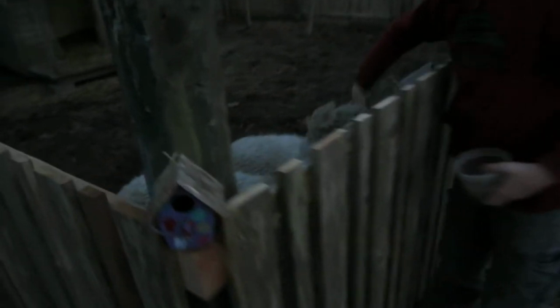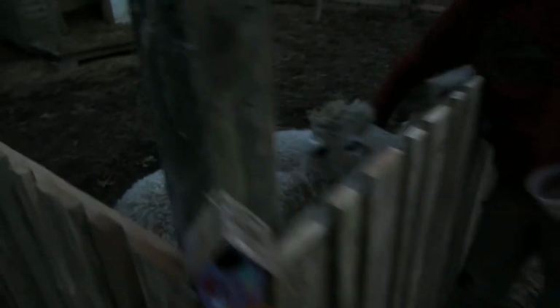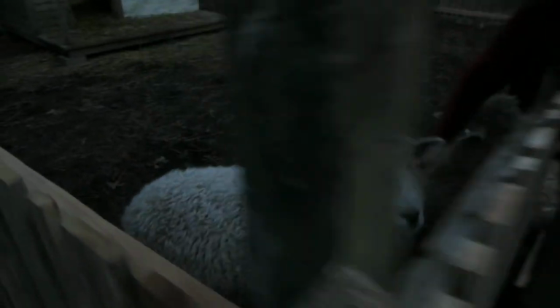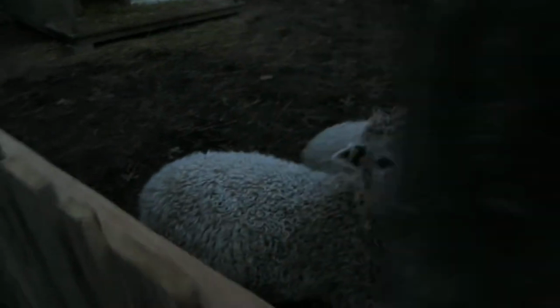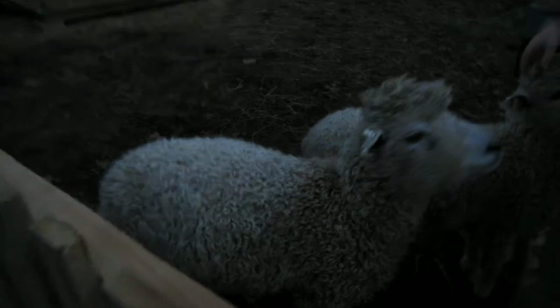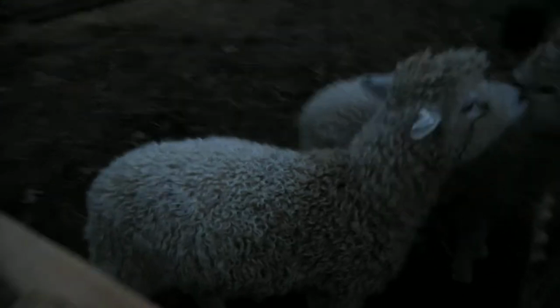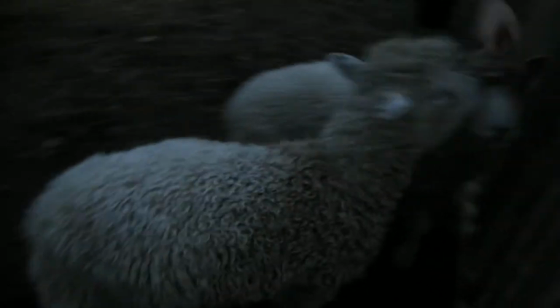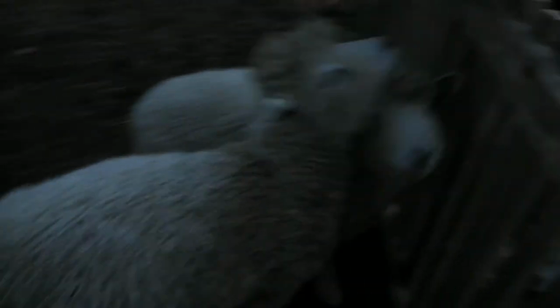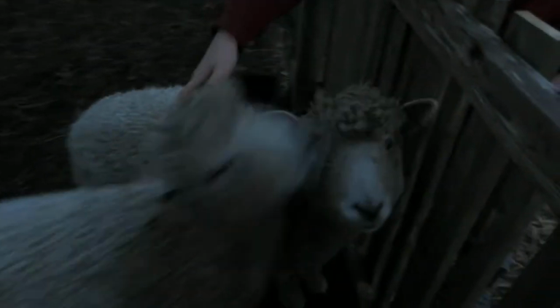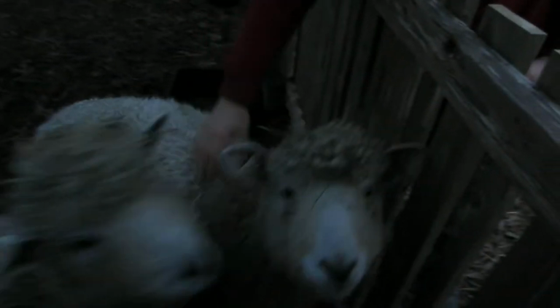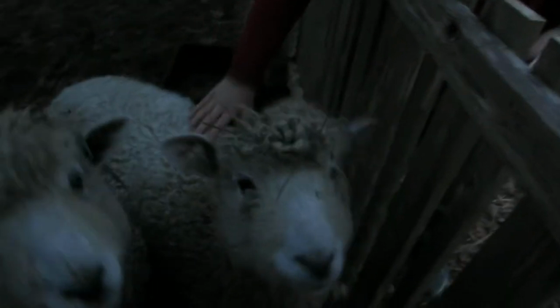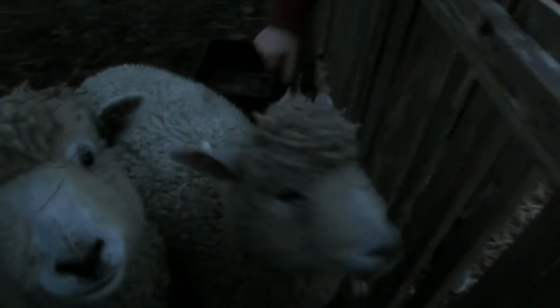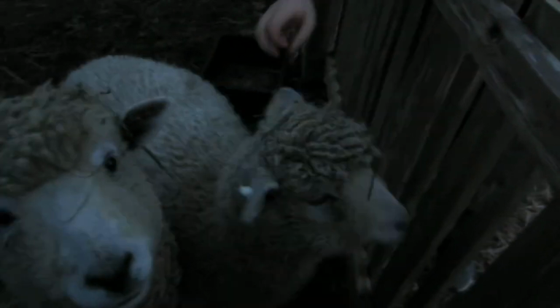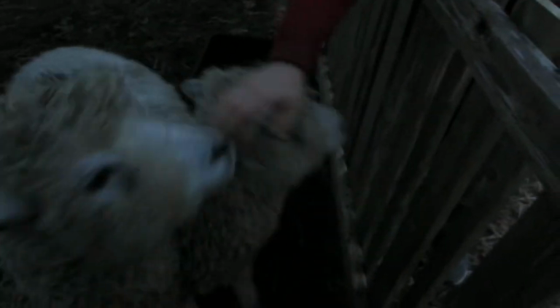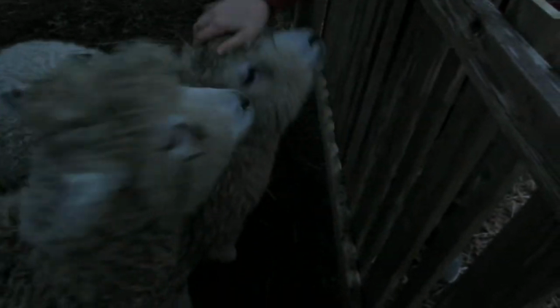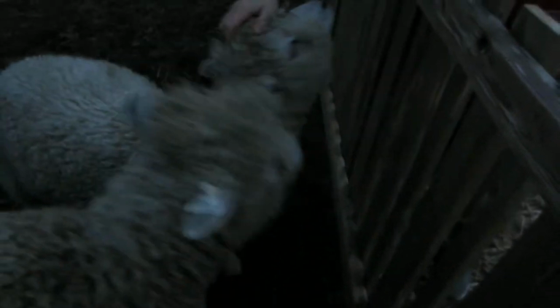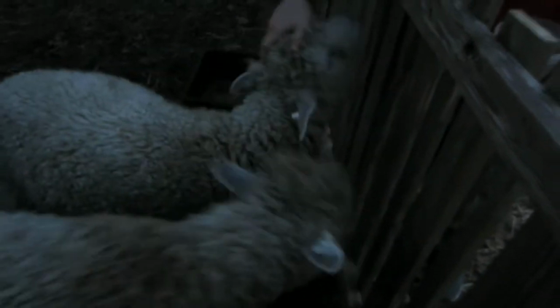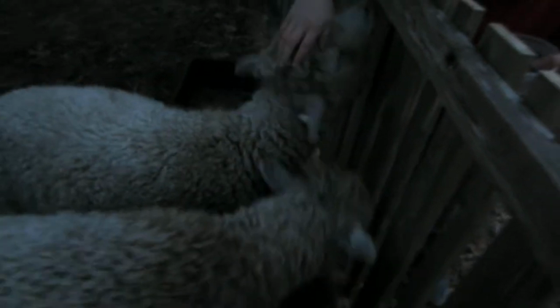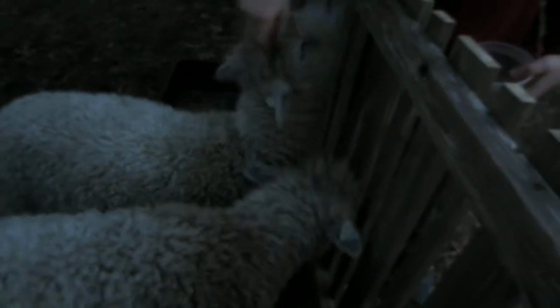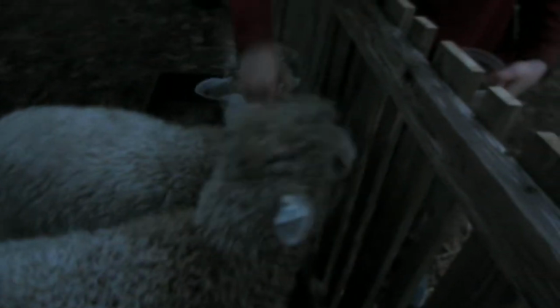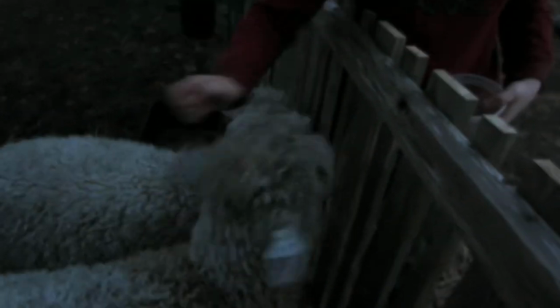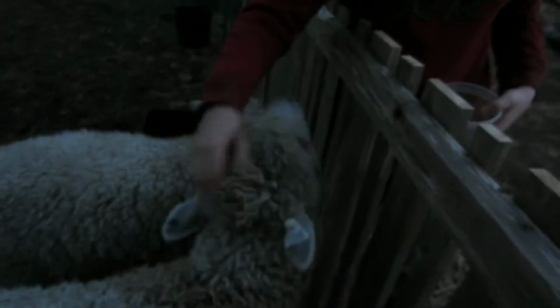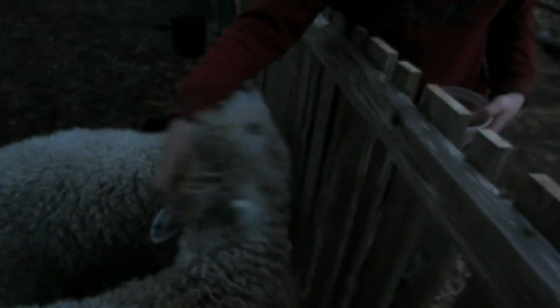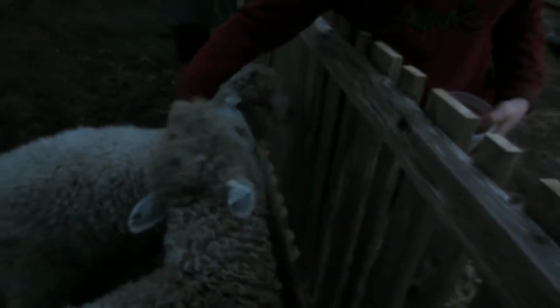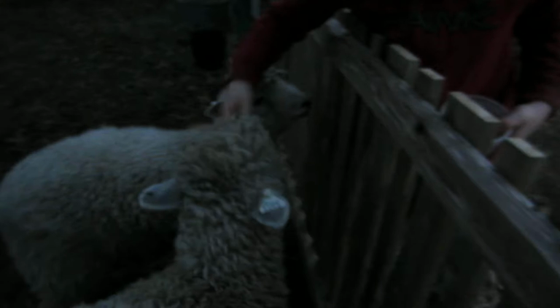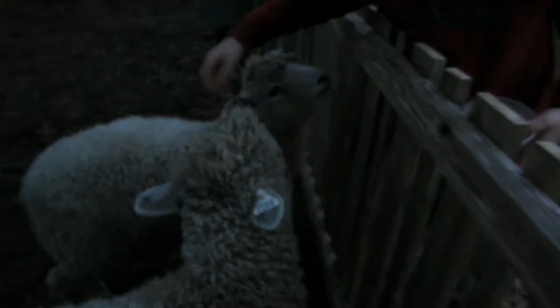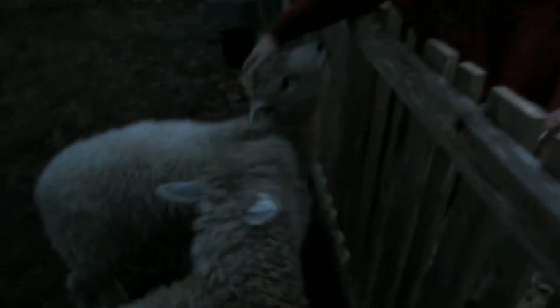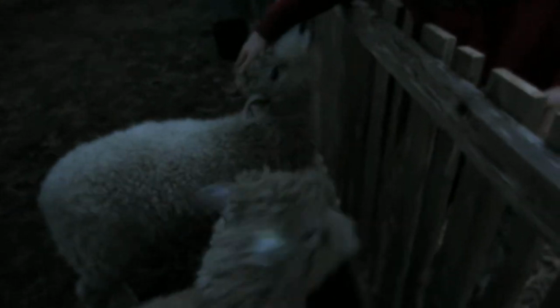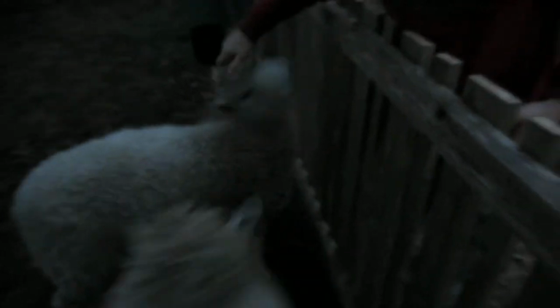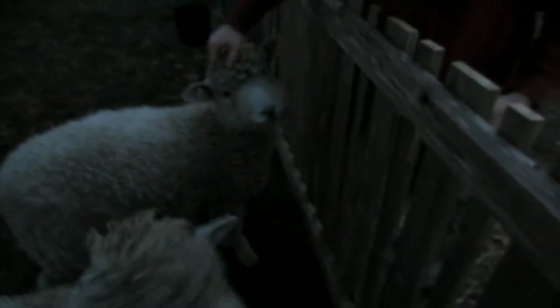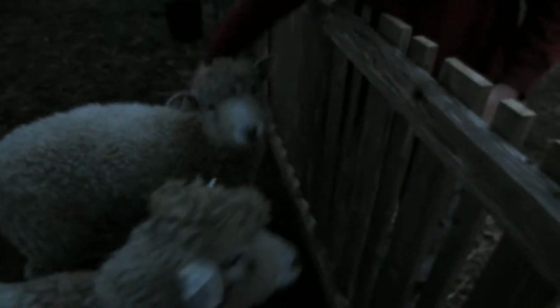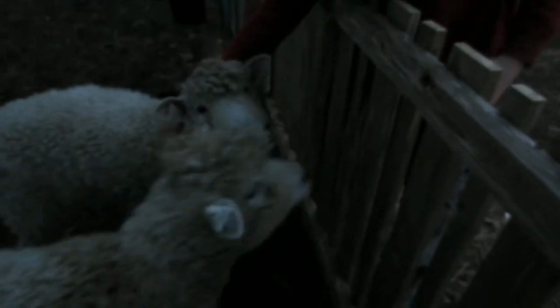The sheep are getting a little bit of grain, grain pellets. We'll be right back.